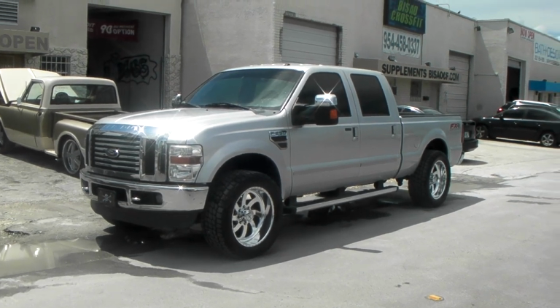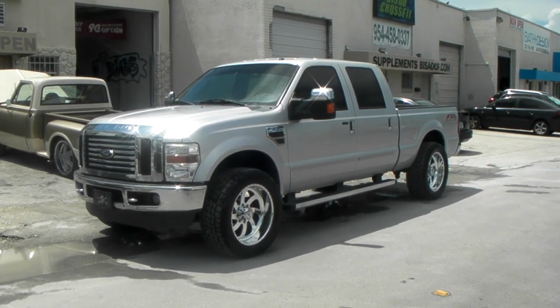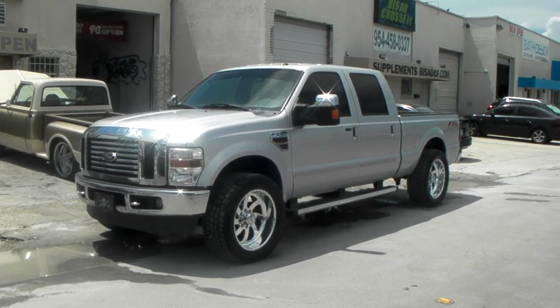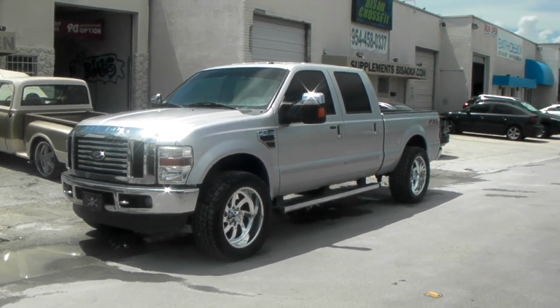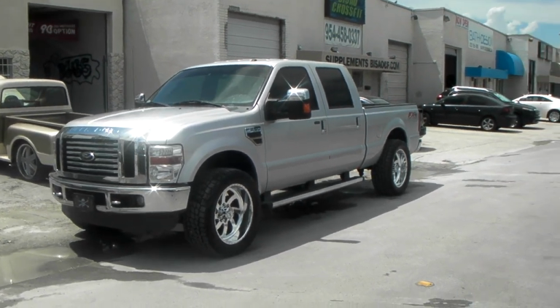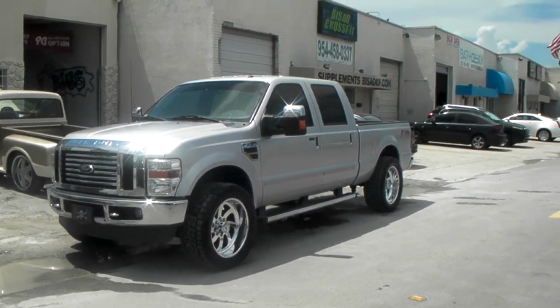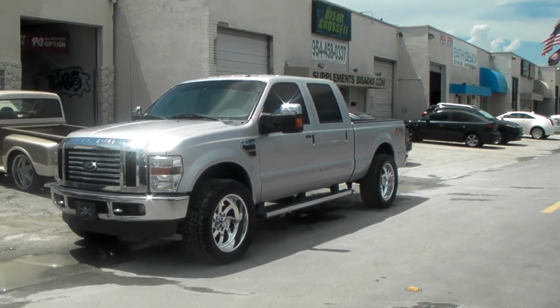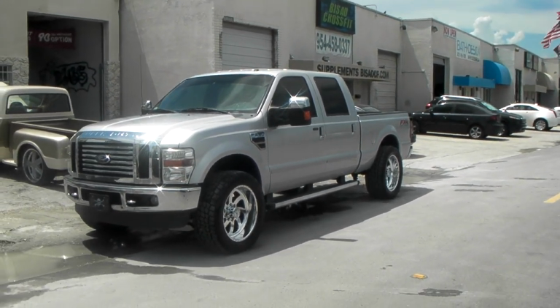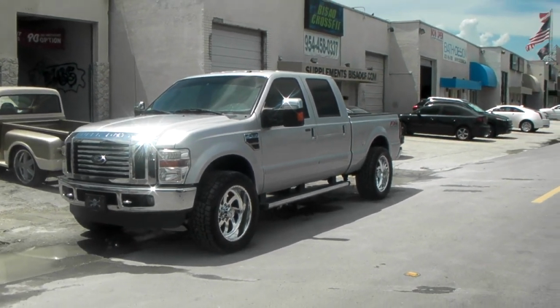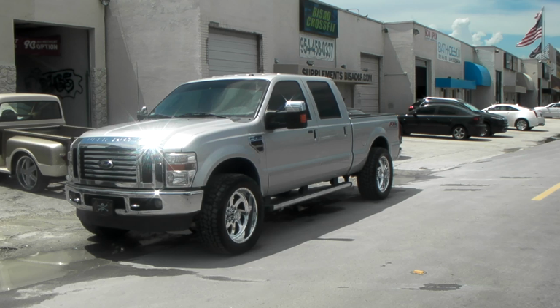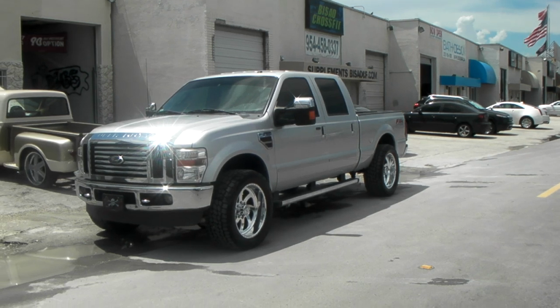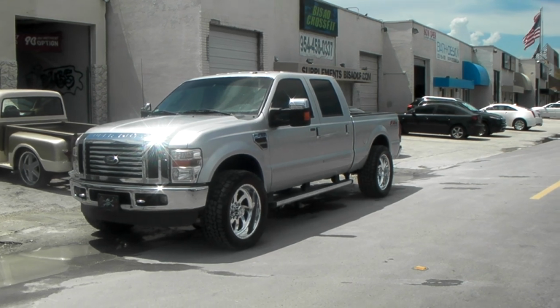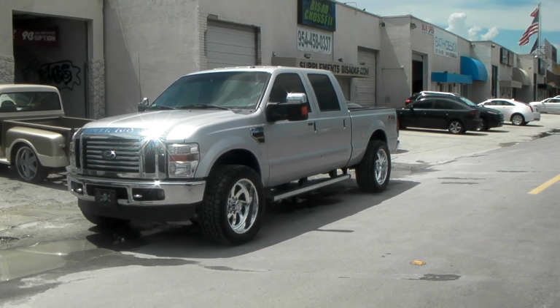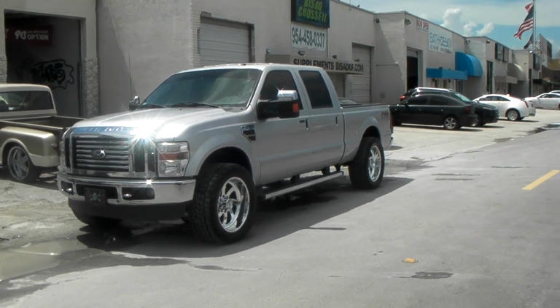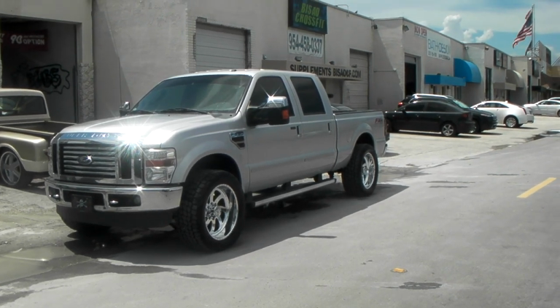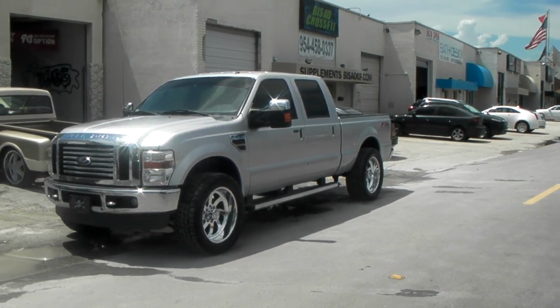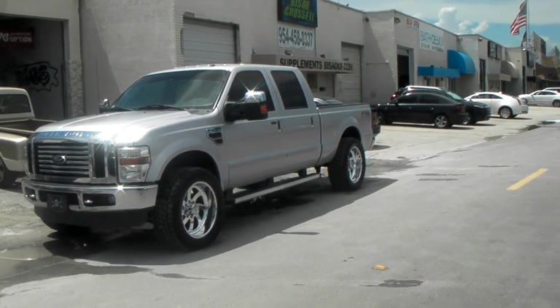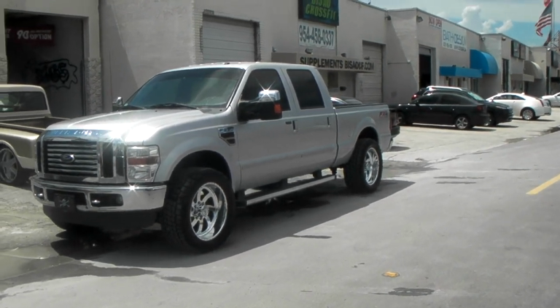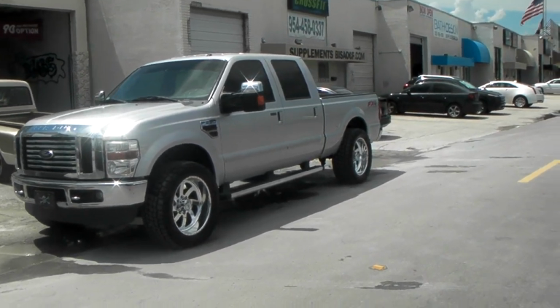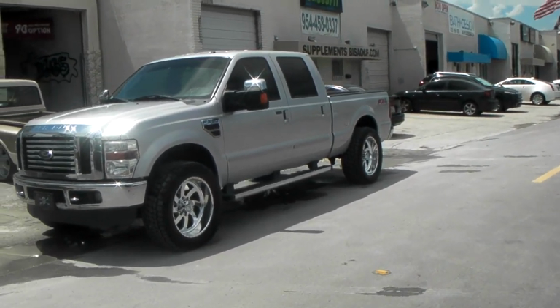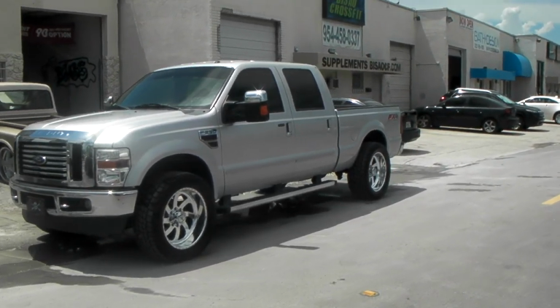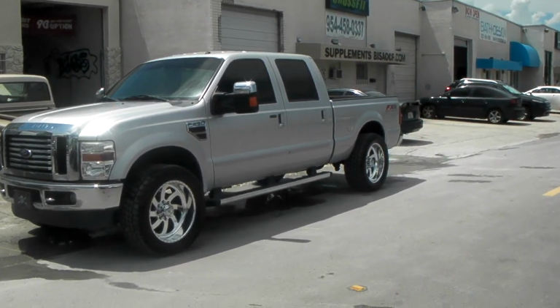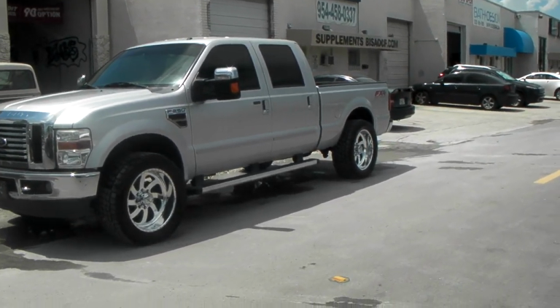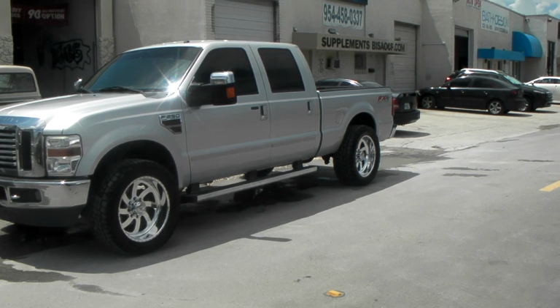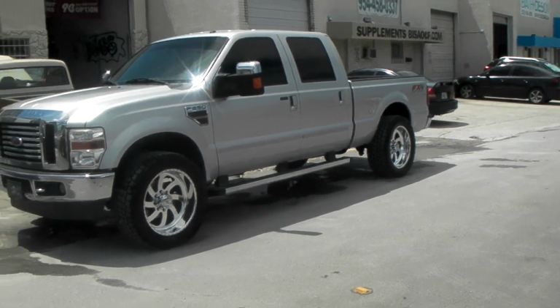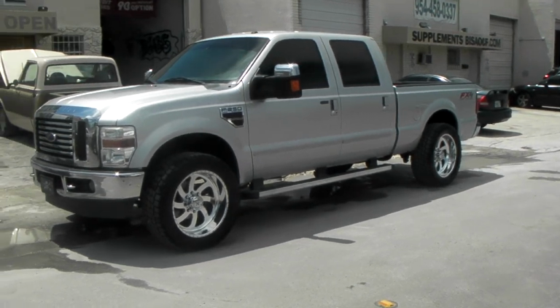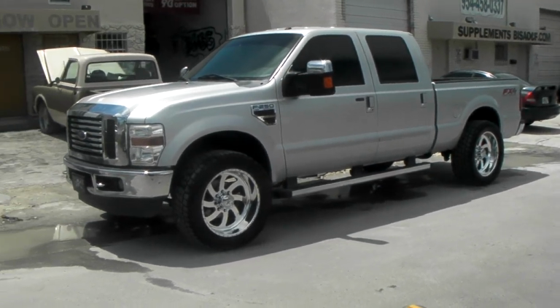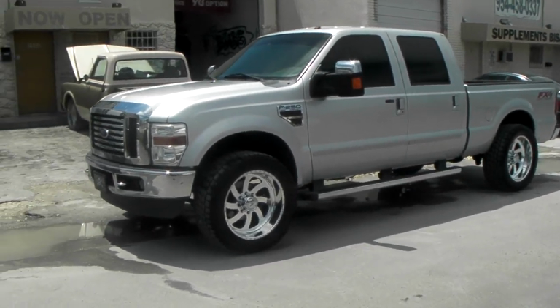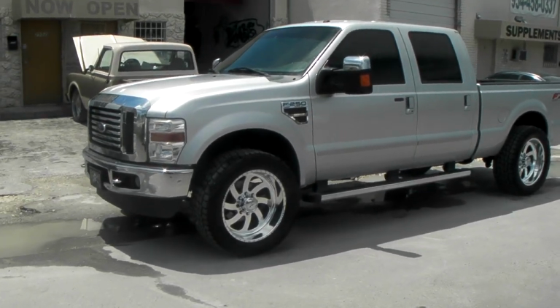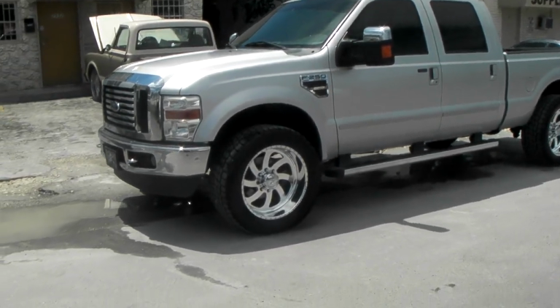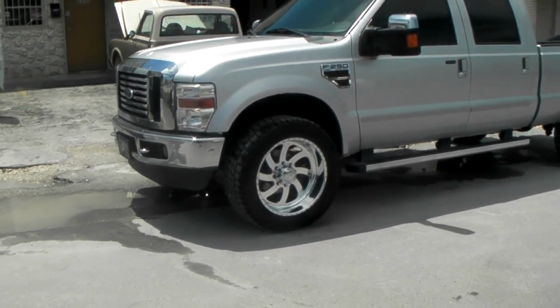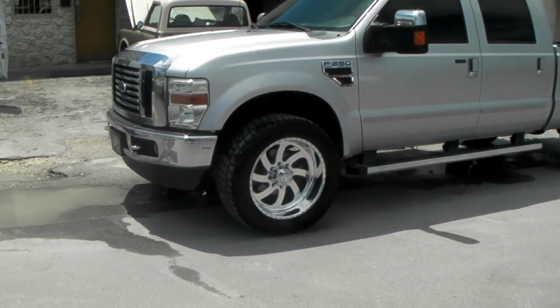Today we're looking at a 2010 Ford F250. Got the American Force Blade wheels on here, all polished, 22 by 10. Lifted offset with a 325/50/22.